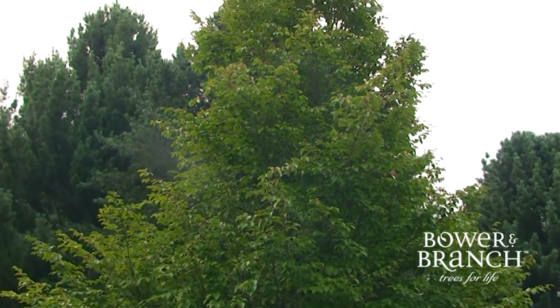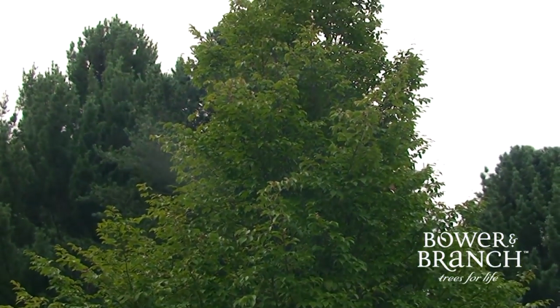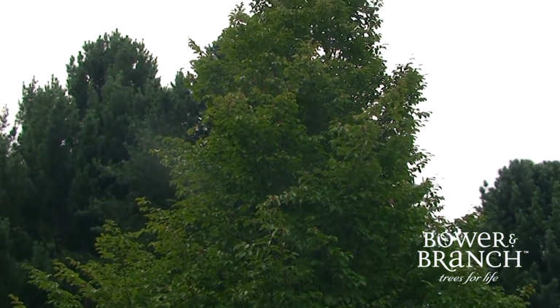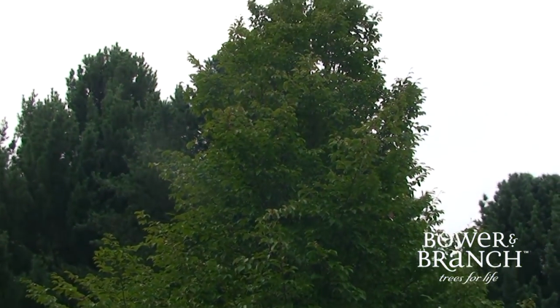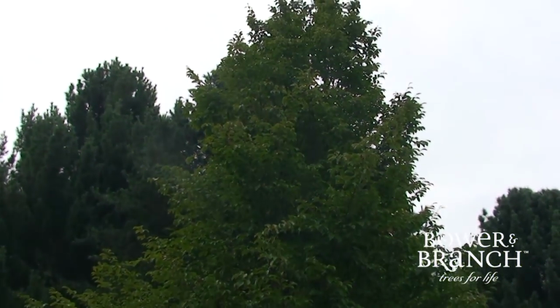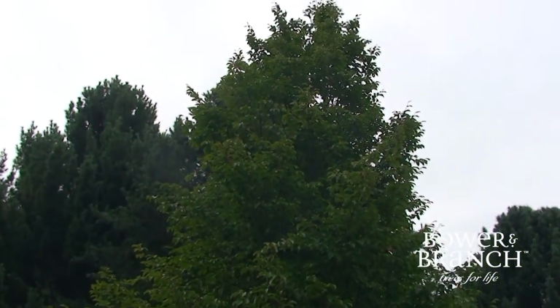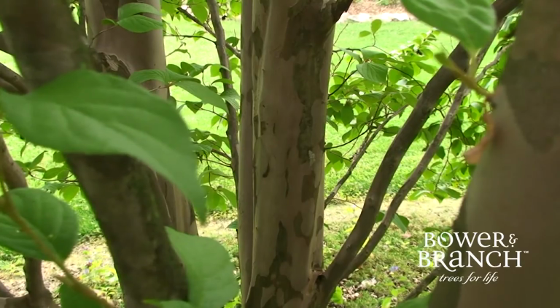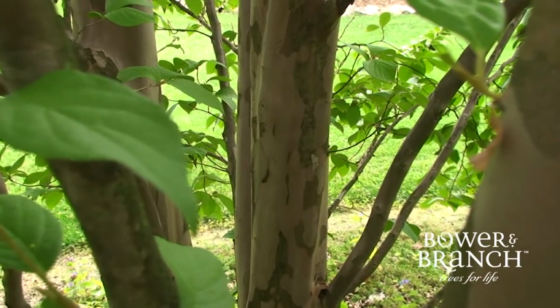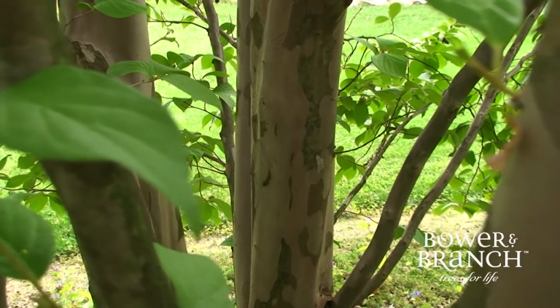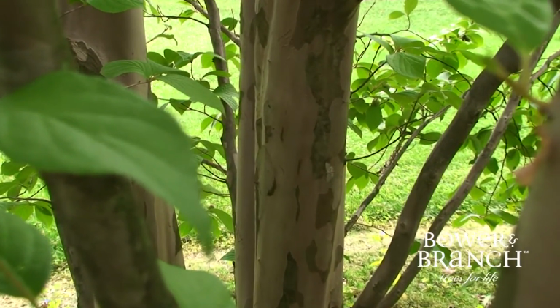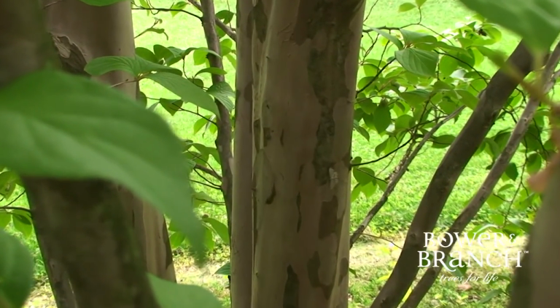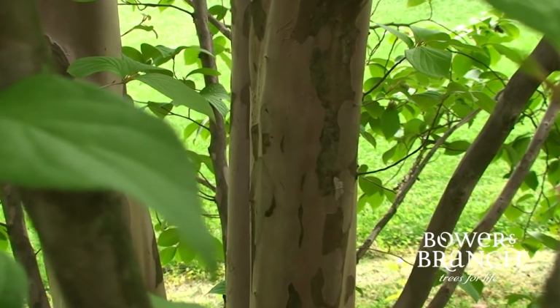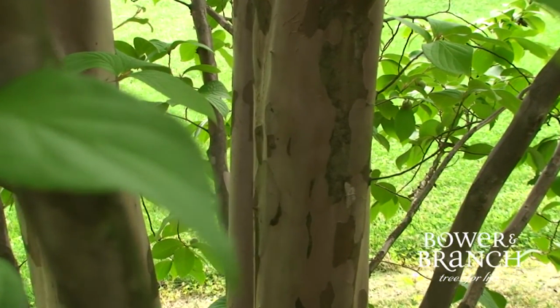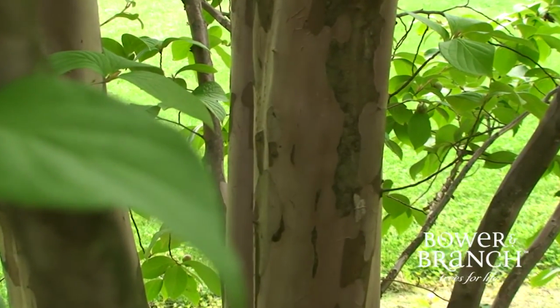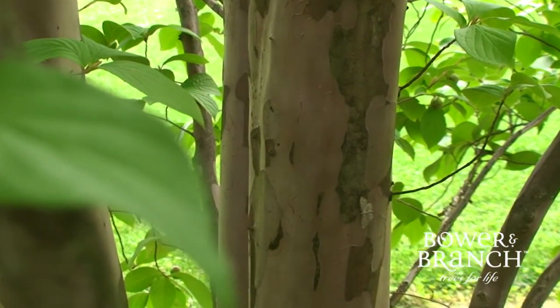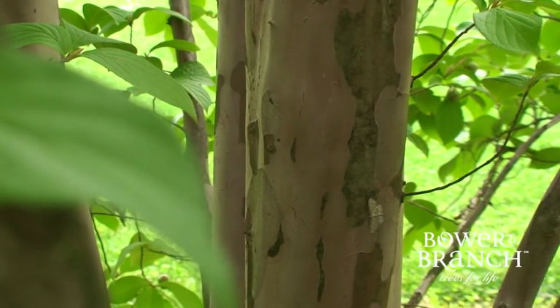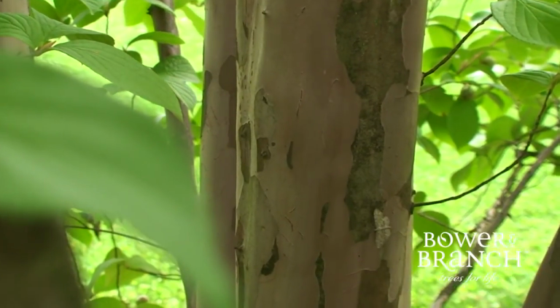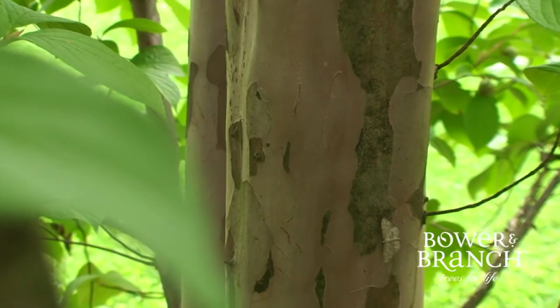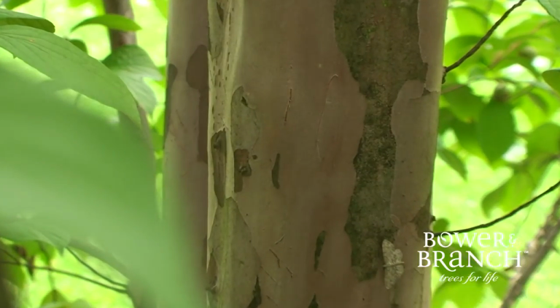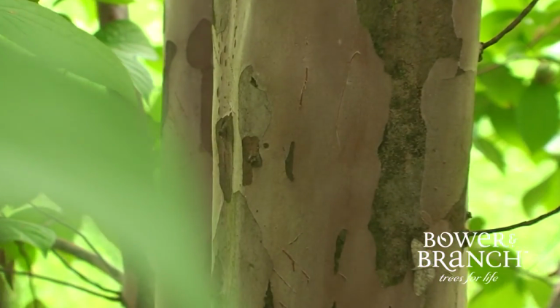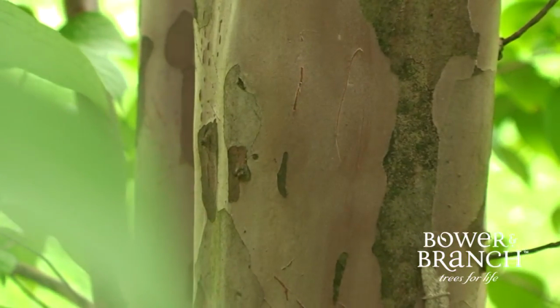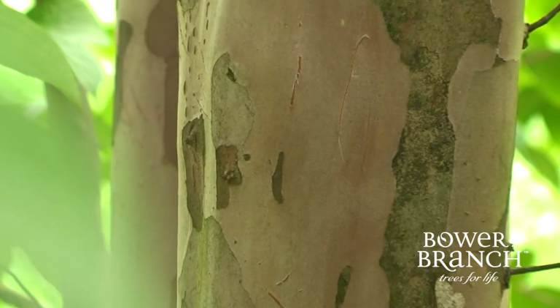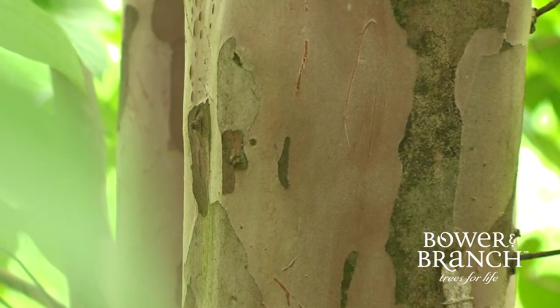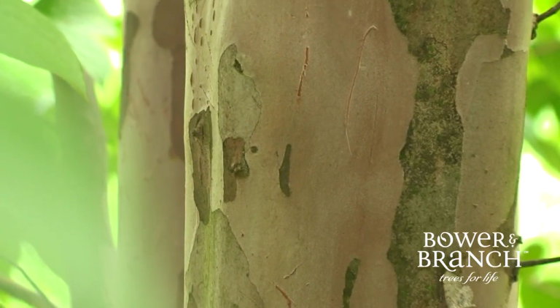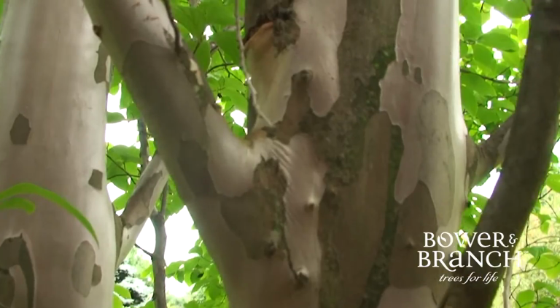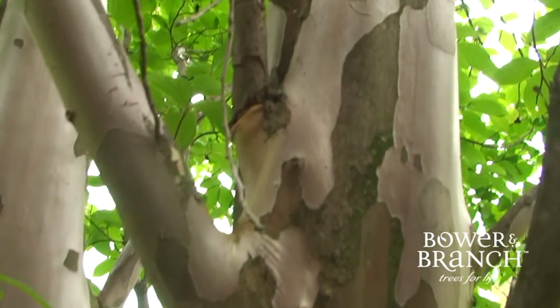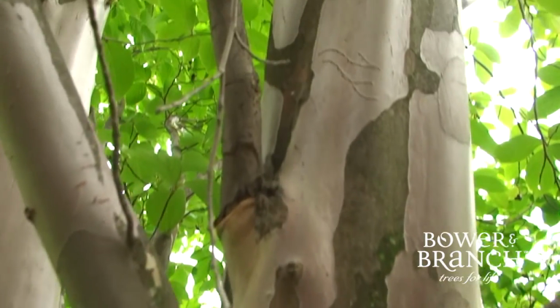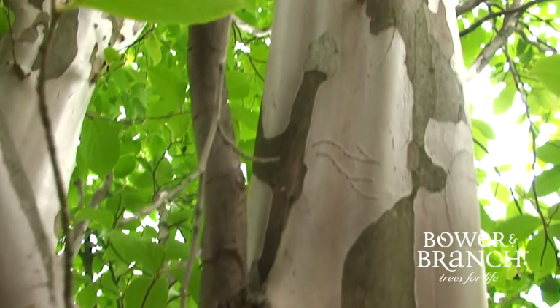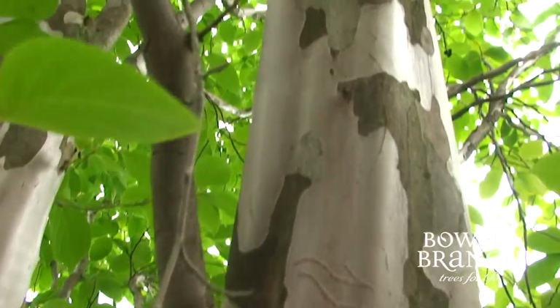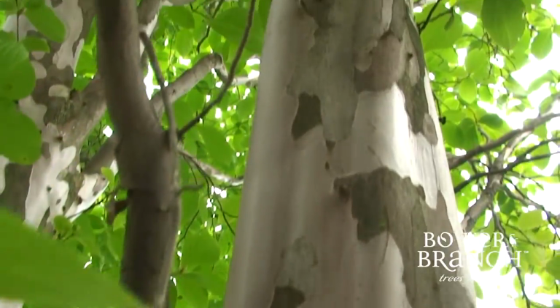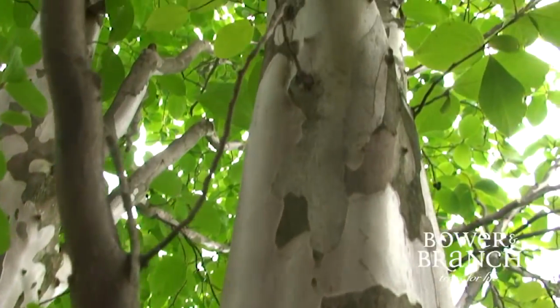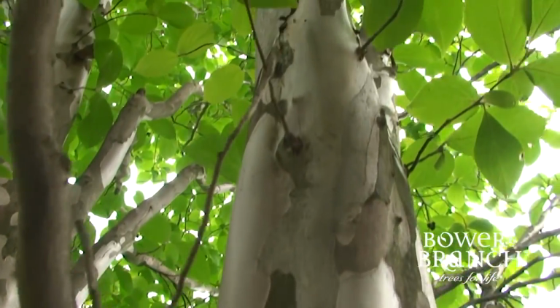The branching structure is unique, and so is the overall shape. Graceful branching — this is one tree you will certainly want to be able to relax near. Stewartias should be a feature tree in your landscape, the centerpiece, the all-star, the focal point of your plantings.